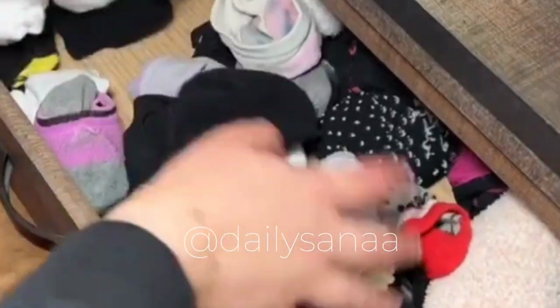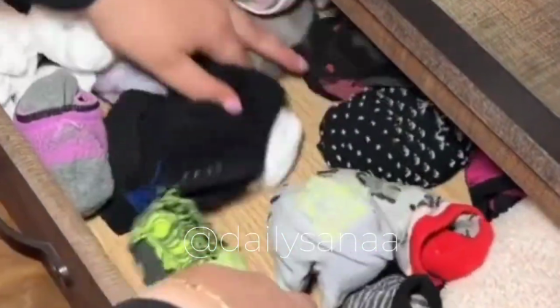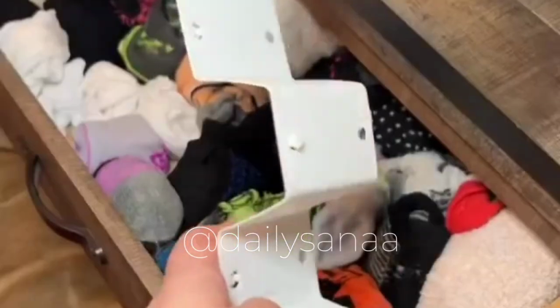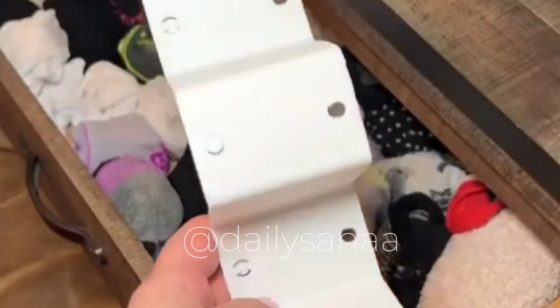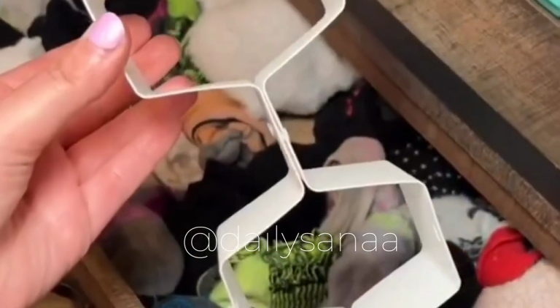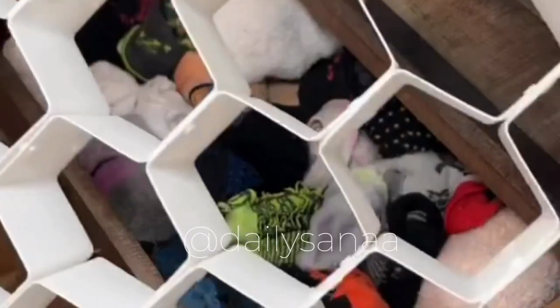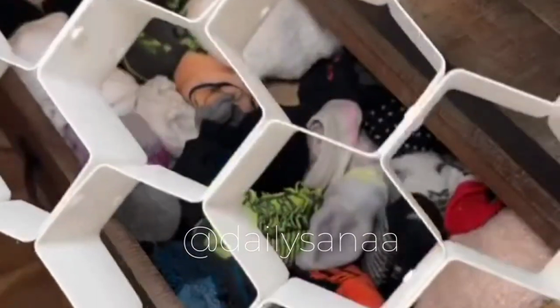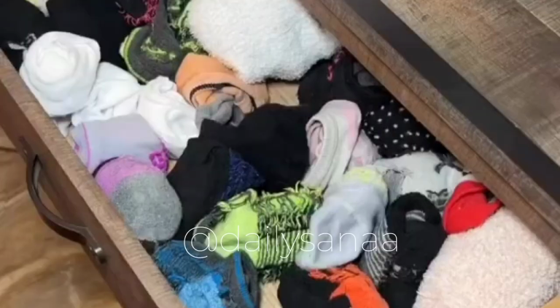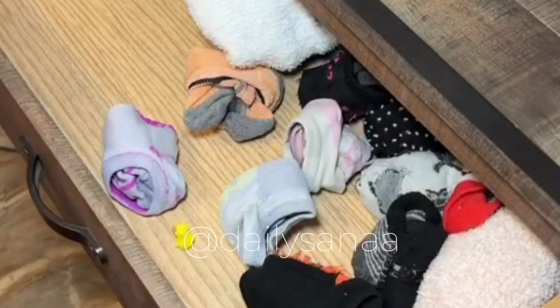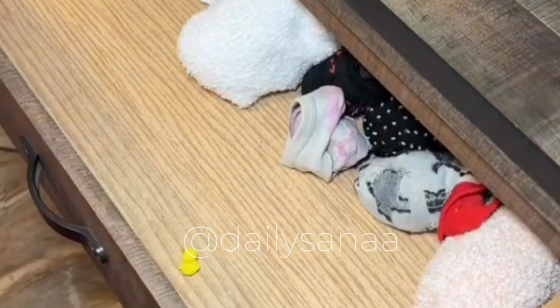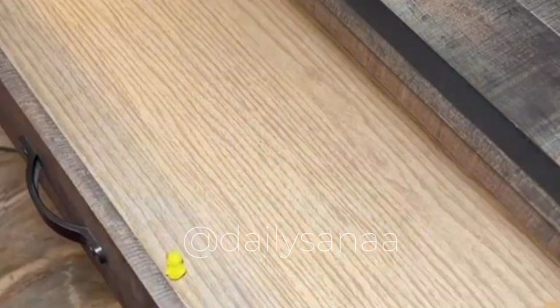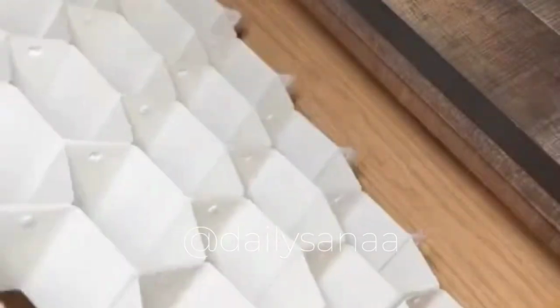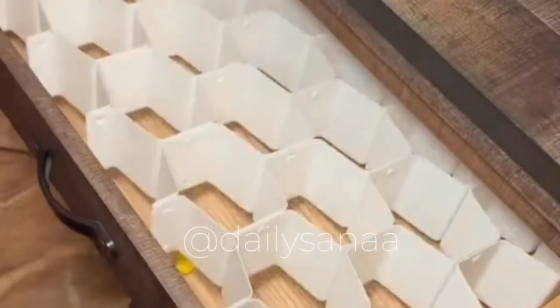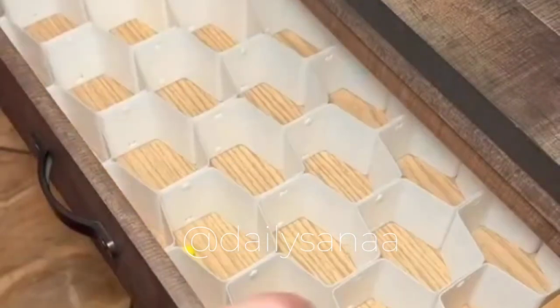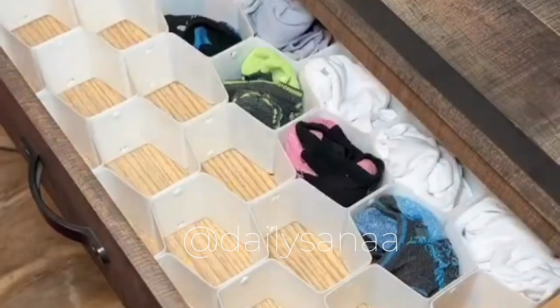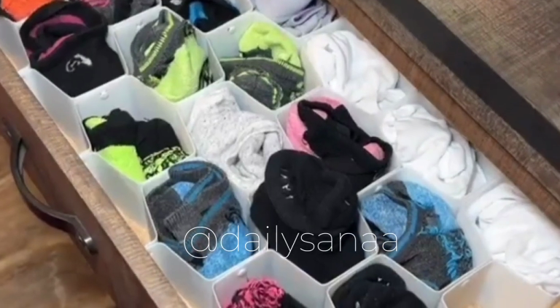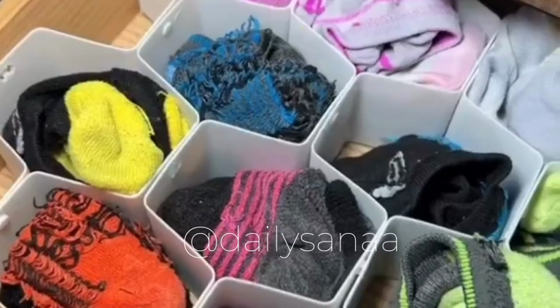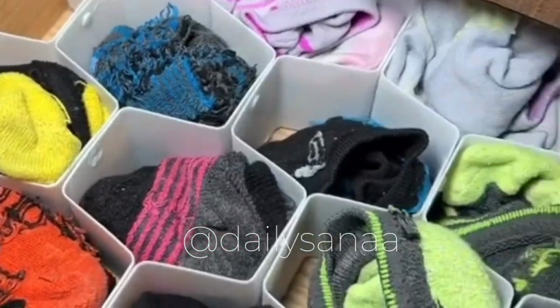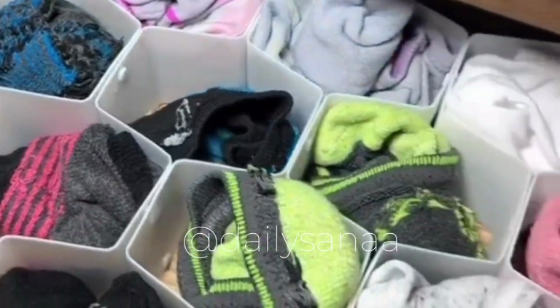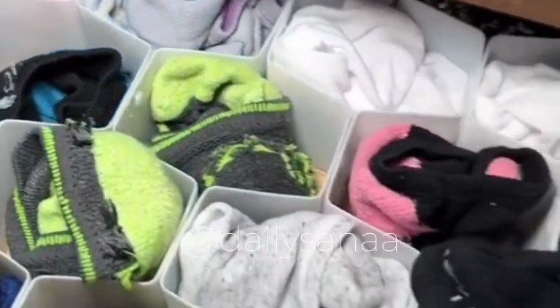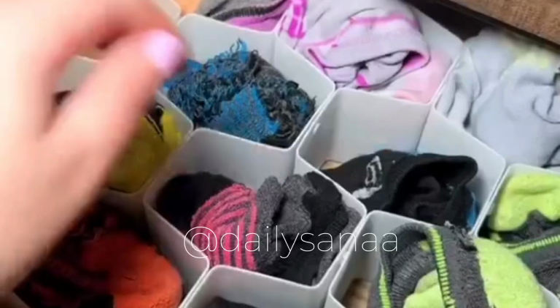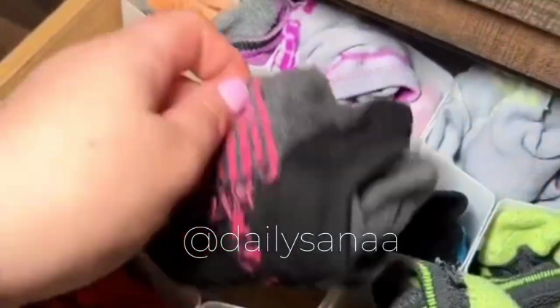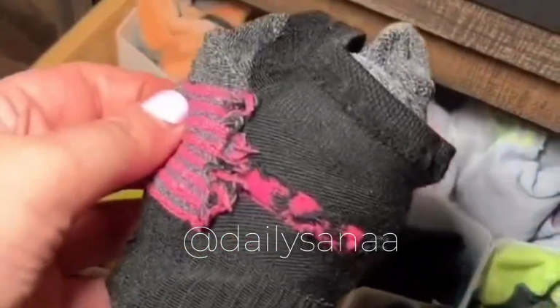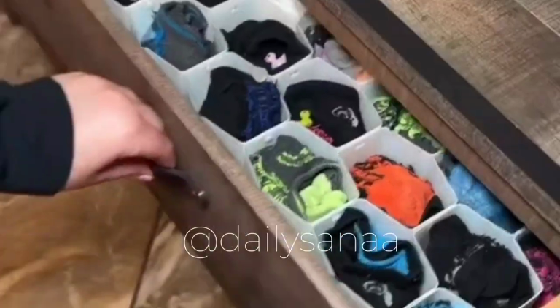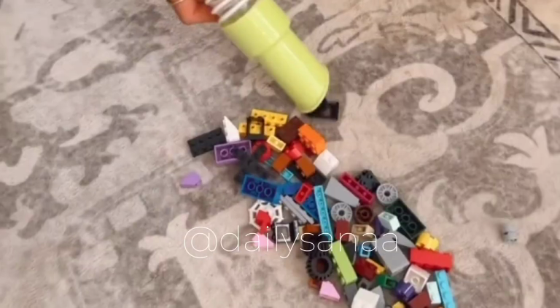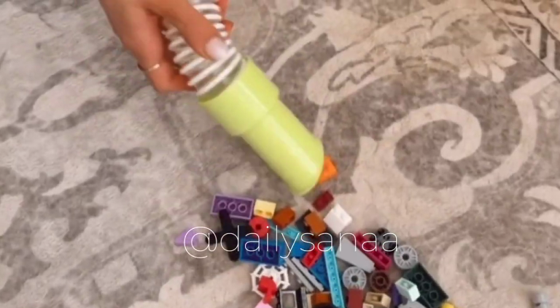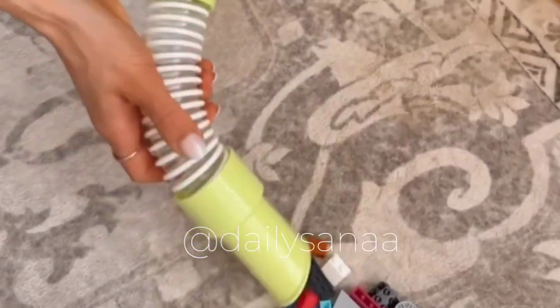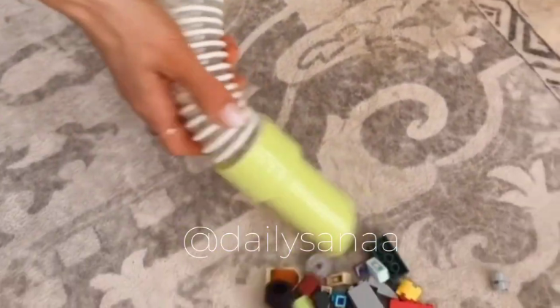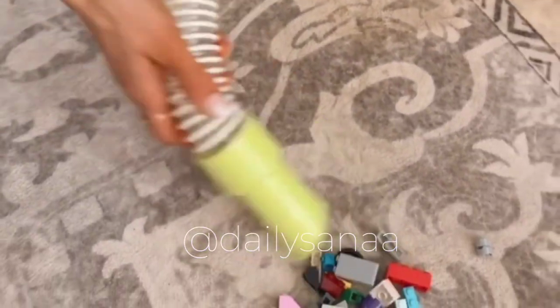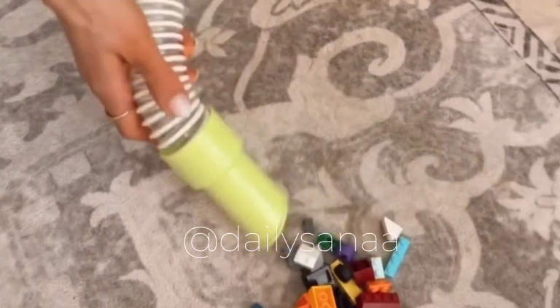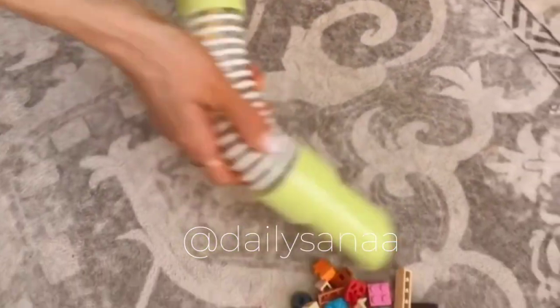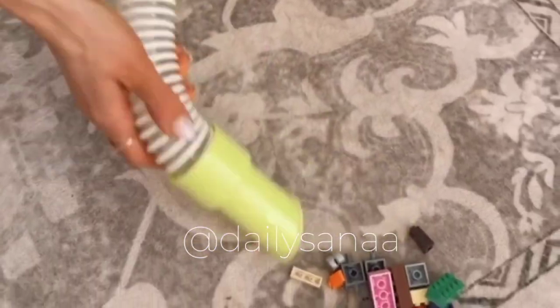If you're tired of looking in your drawer for your favorite pair of socks, you need this honeycomb adjustable drawer organizer. The pieces snap together to create the perfect size honeycomb organizer for any drawer, so you can always find your favorite pair of socks with ease.